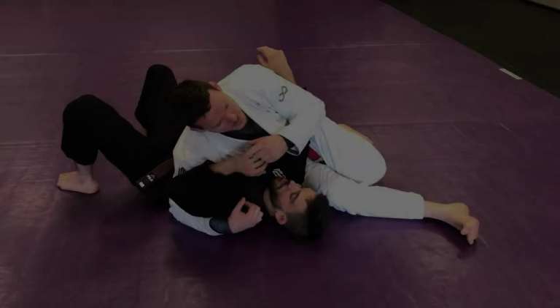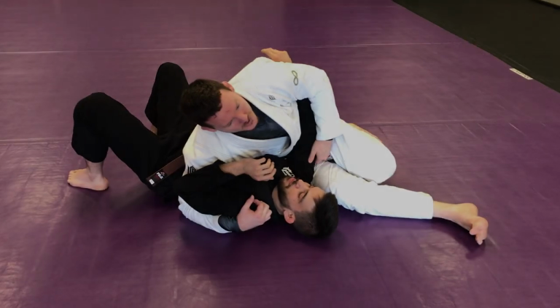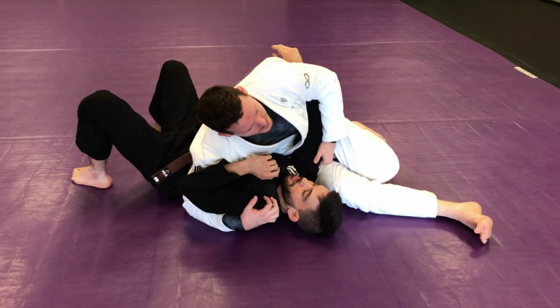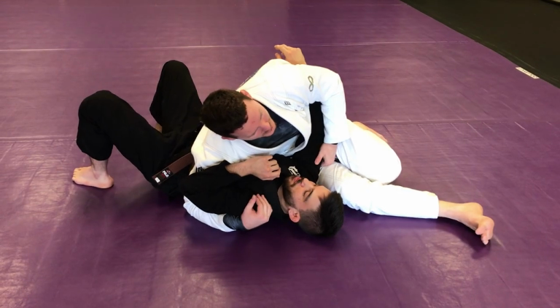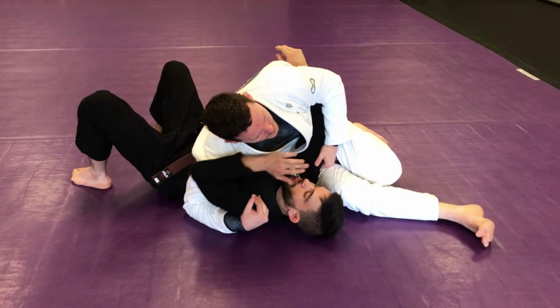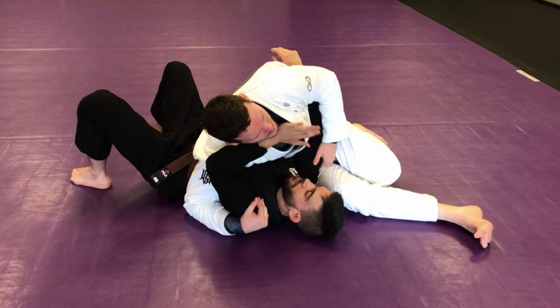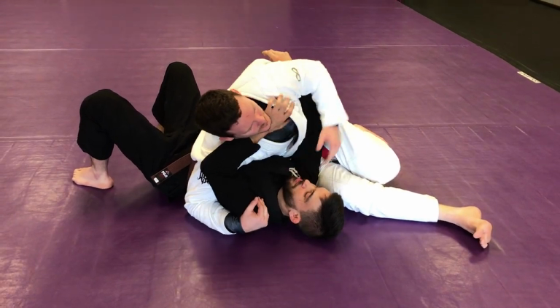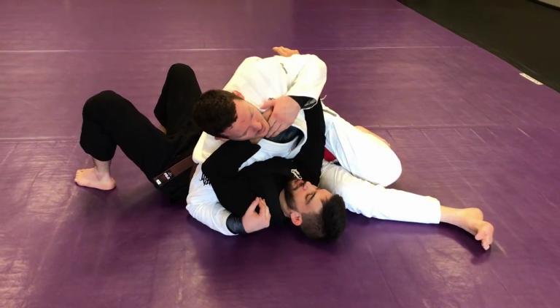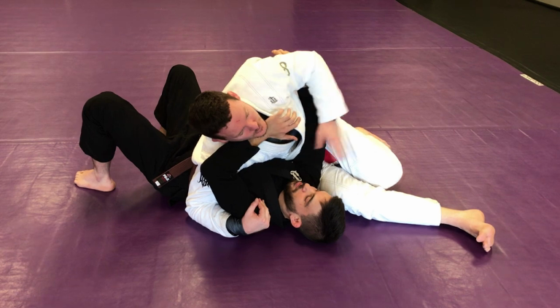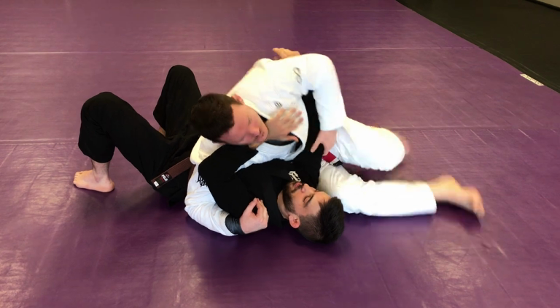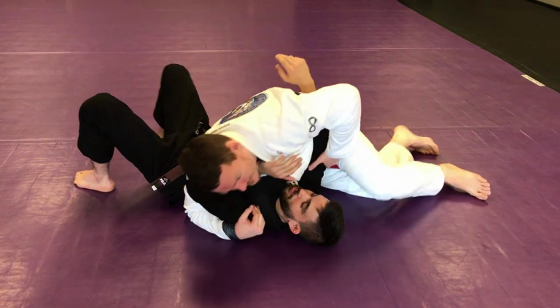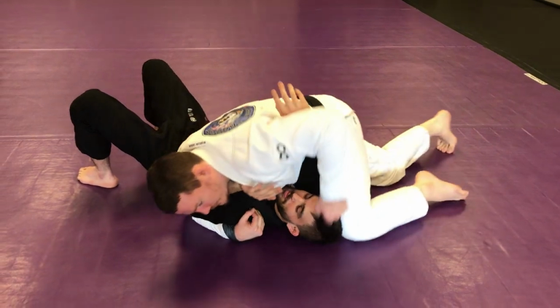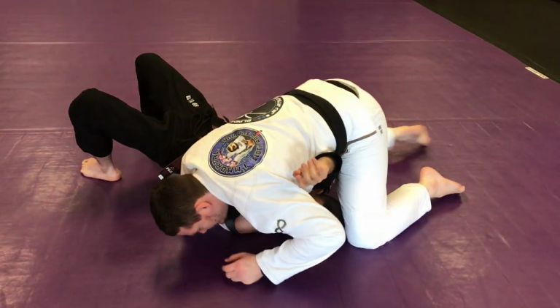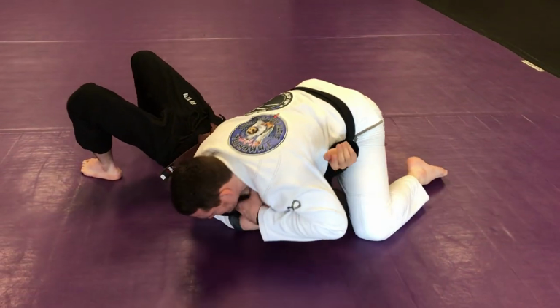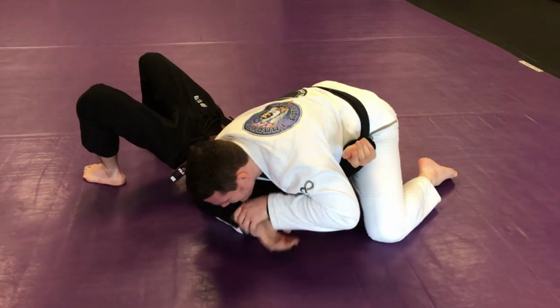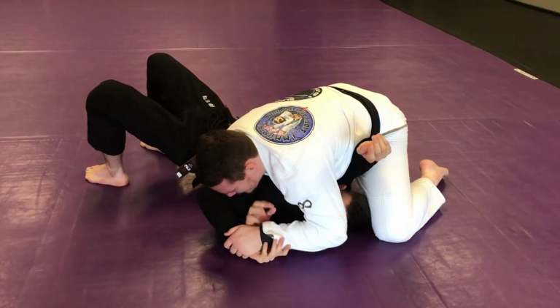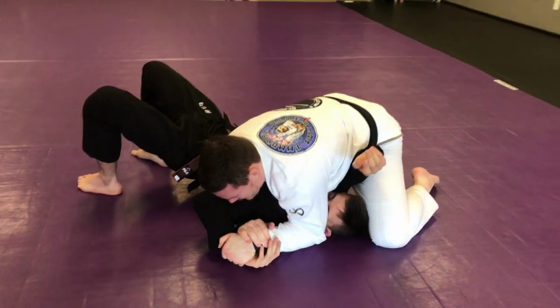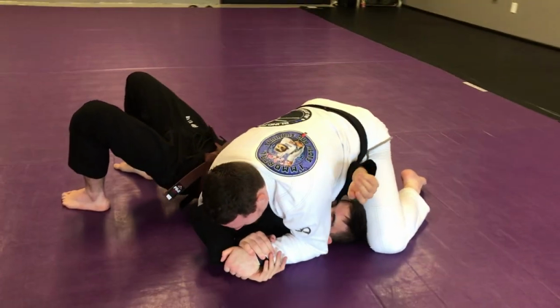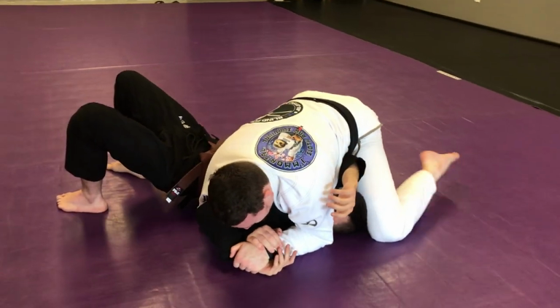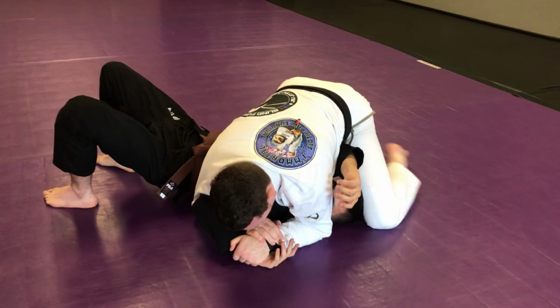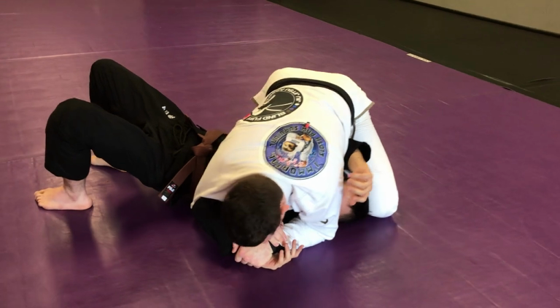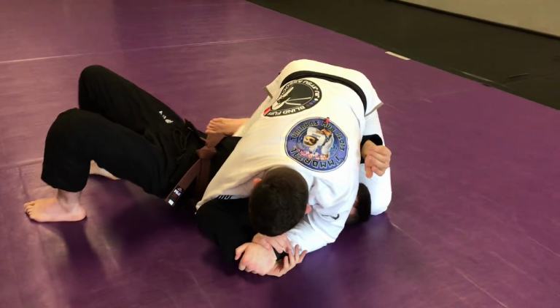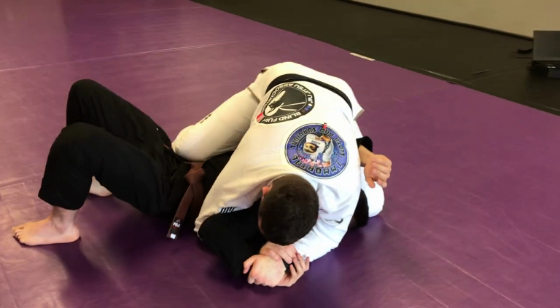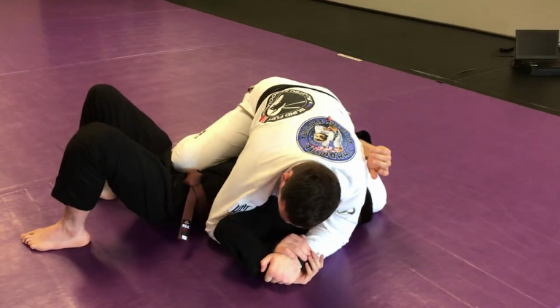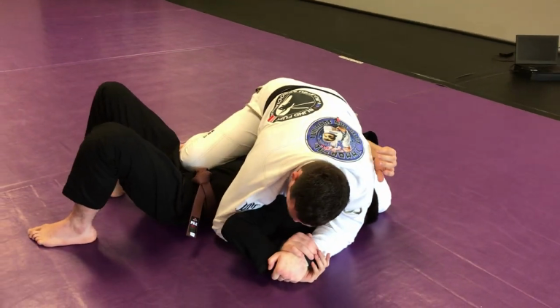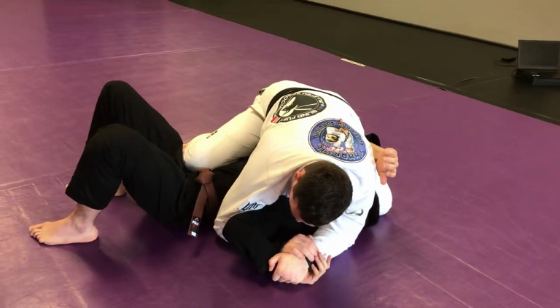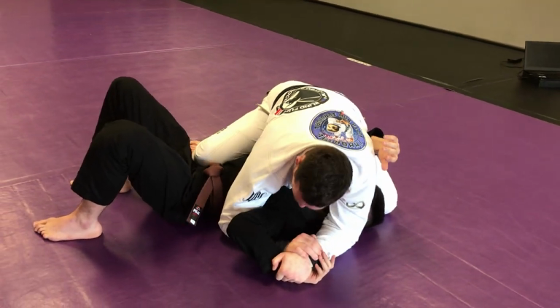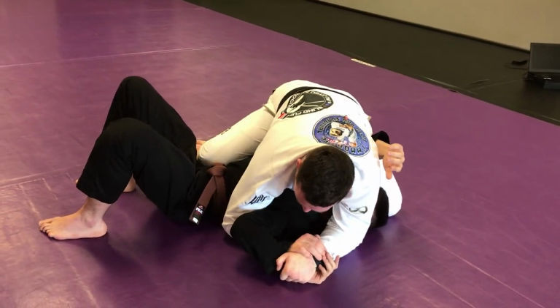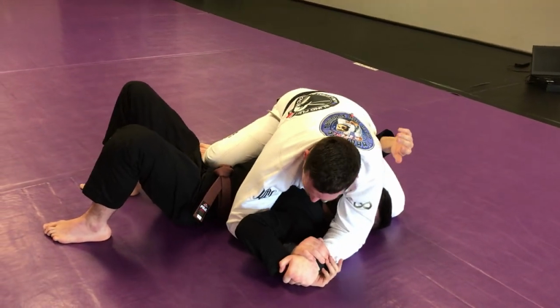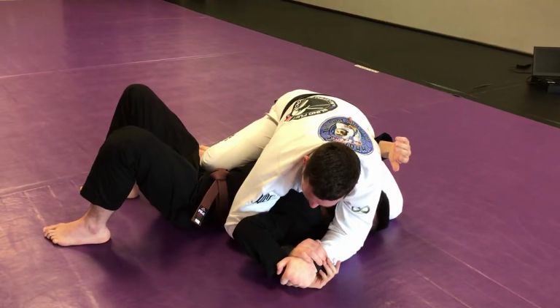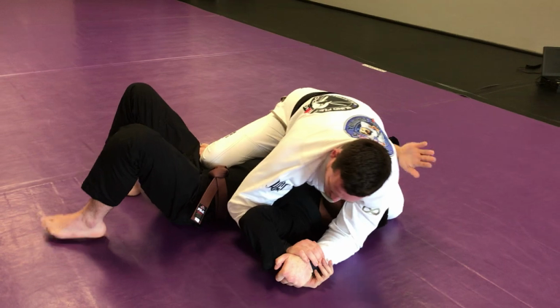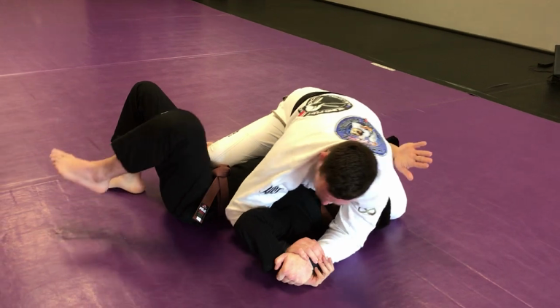Submission of choice is going to be the Americana here. They're going to frame my face. I'm going to go ahead and drive the arm in, capture the arm. Knee stays up by the ear, other knee shifts to the hip, we push hip down. We want to sit back on our feet and pull elbow to us.